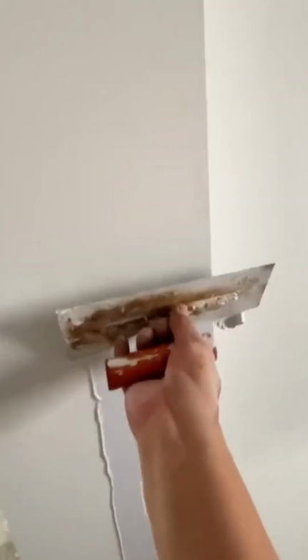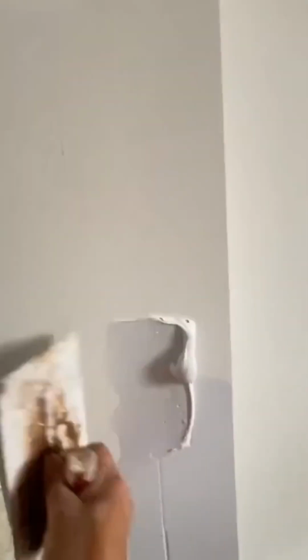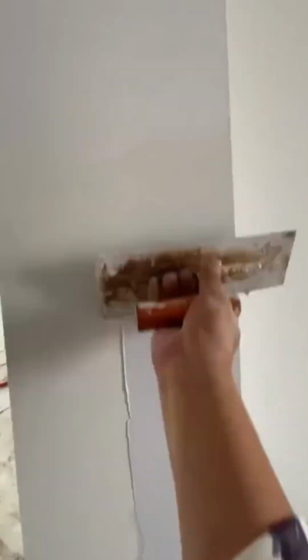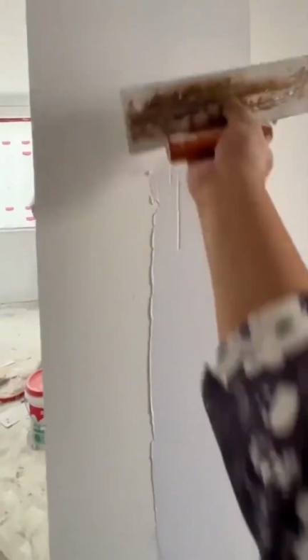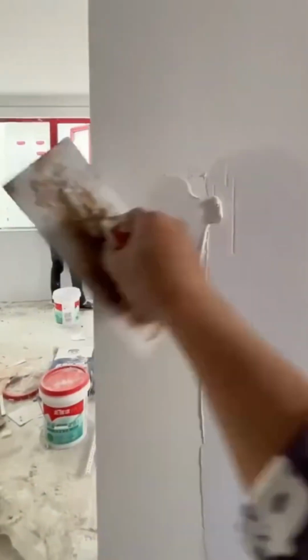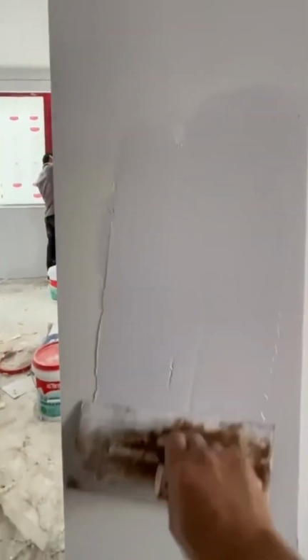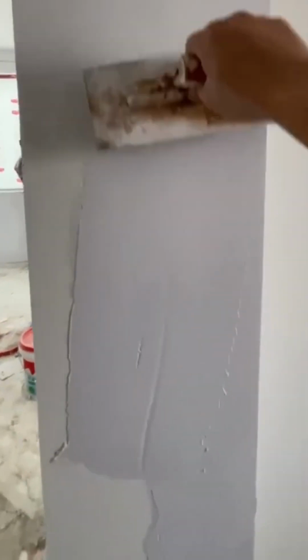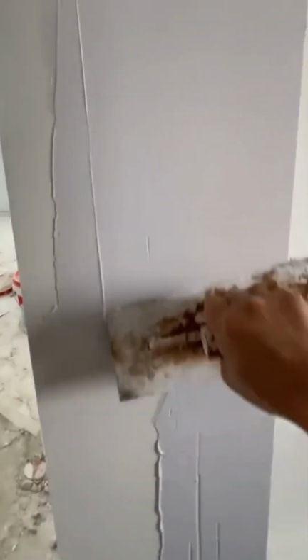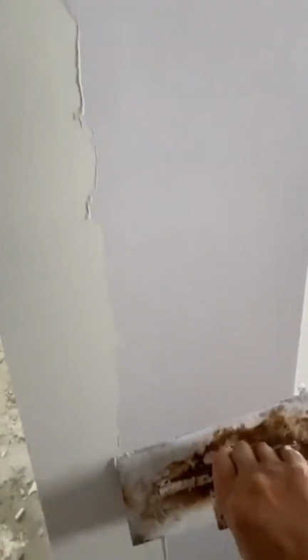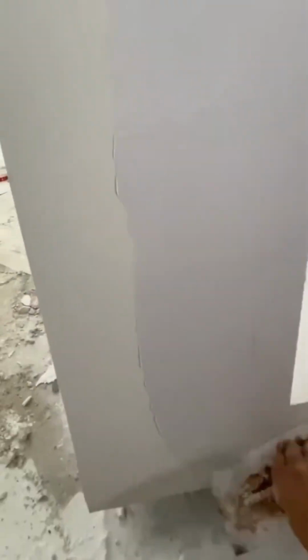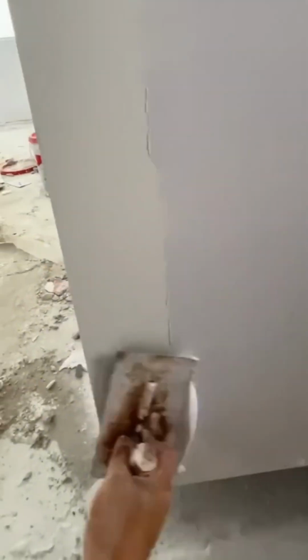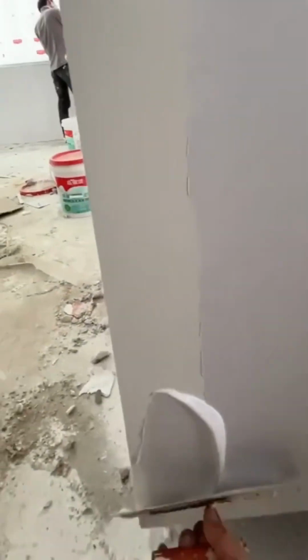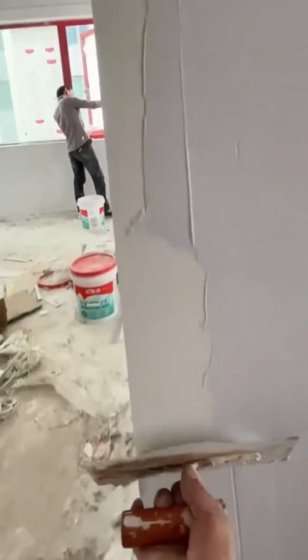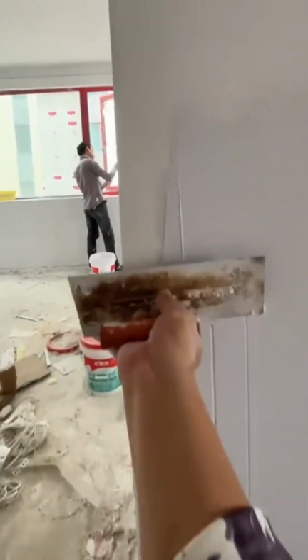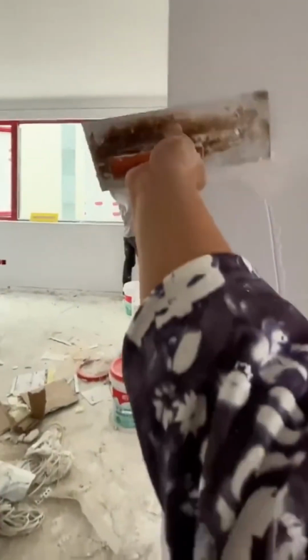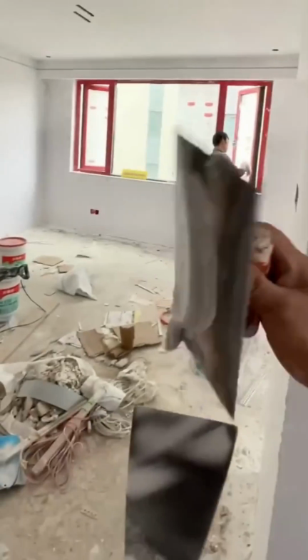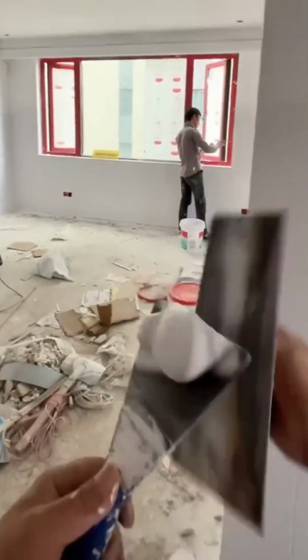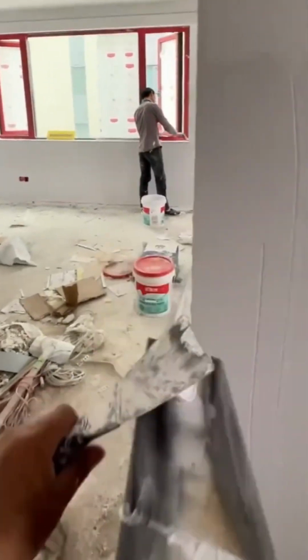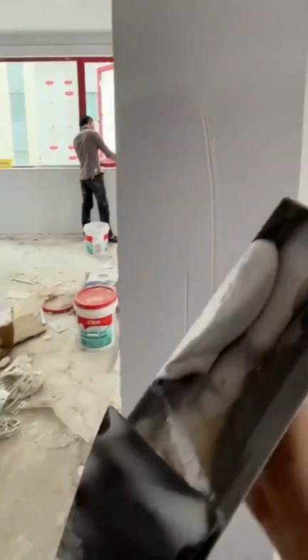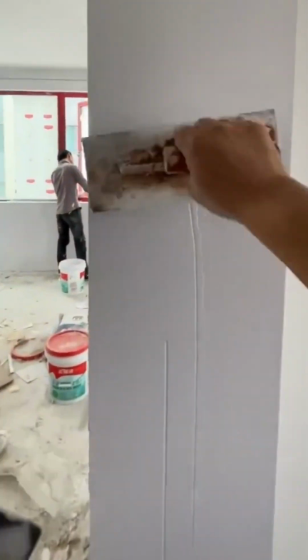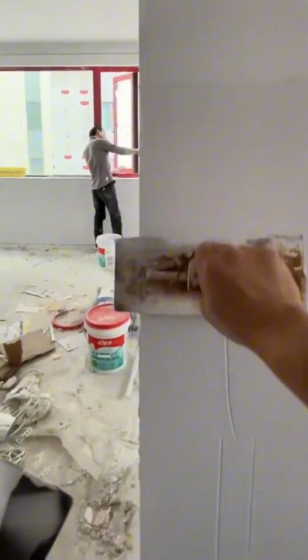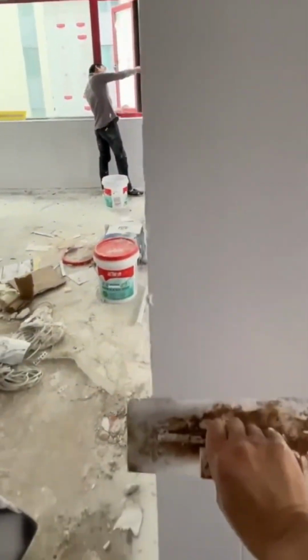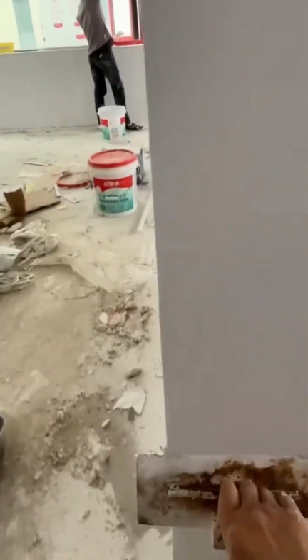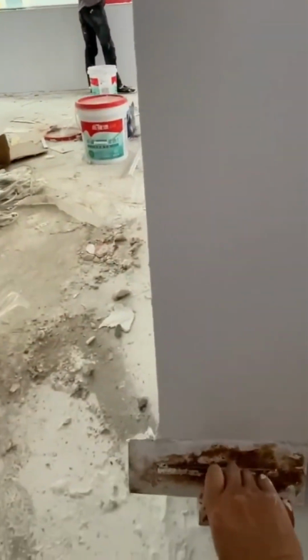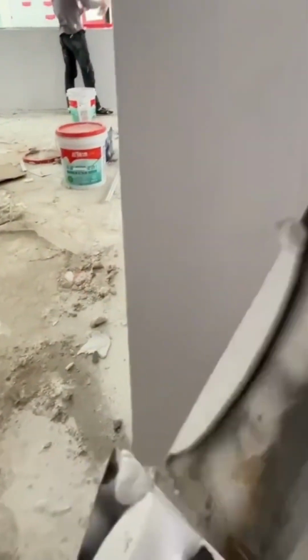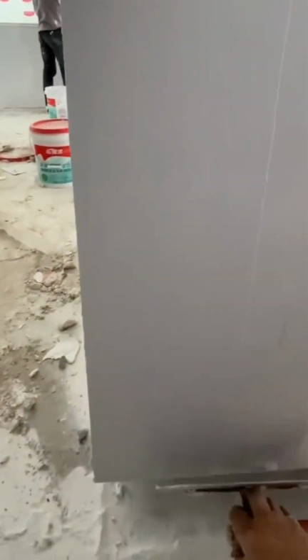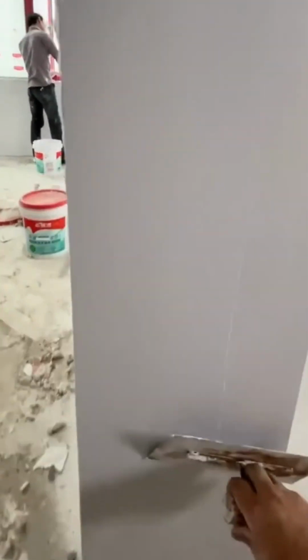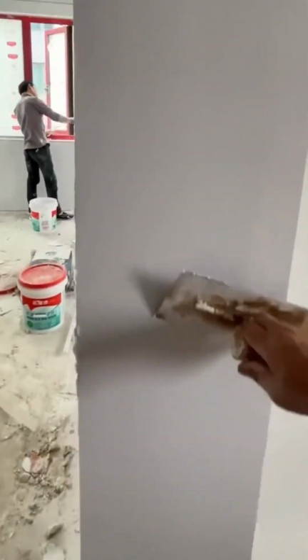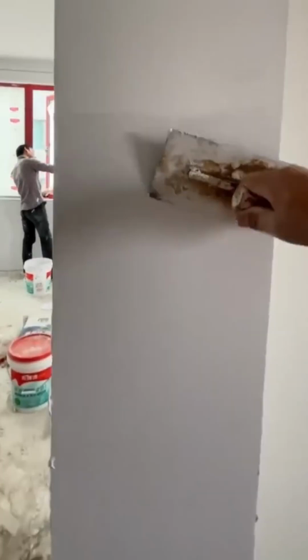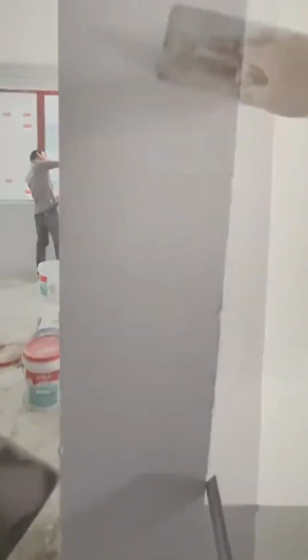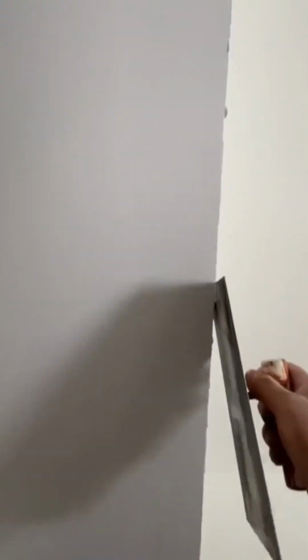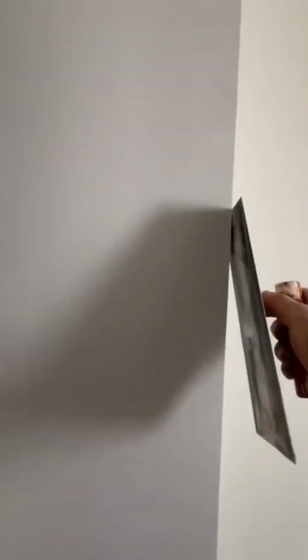It's all about the finish. This final skim coat of plaster is the money shot — it's what separates a mere wall from a perfect surface, a testament to the idea that a job isn't done until it's done right.